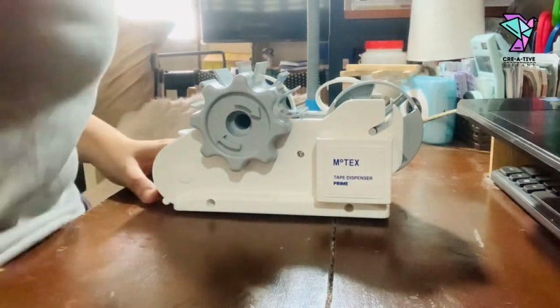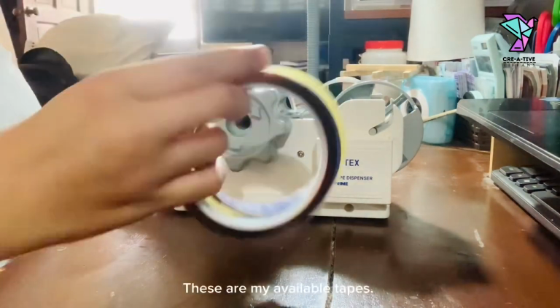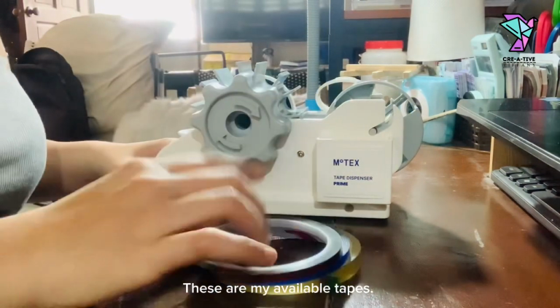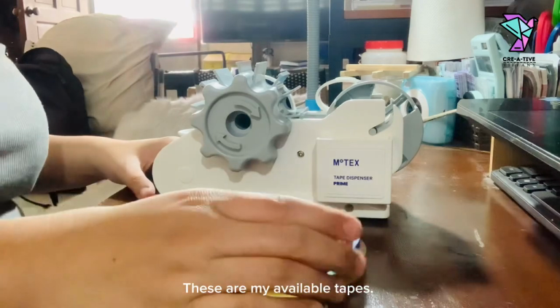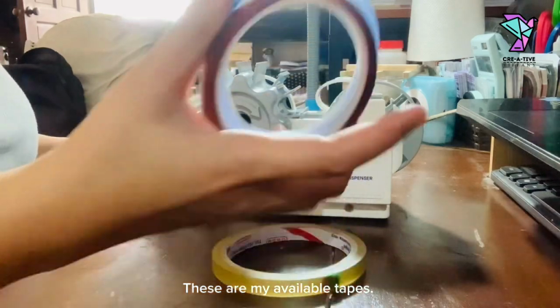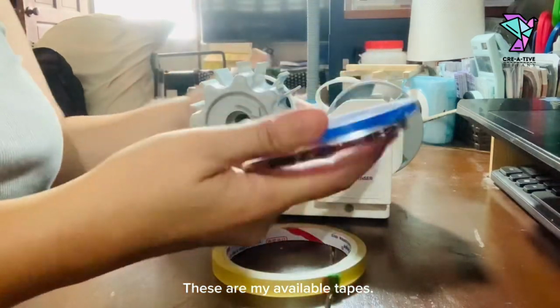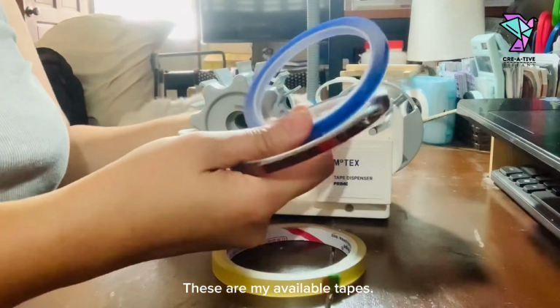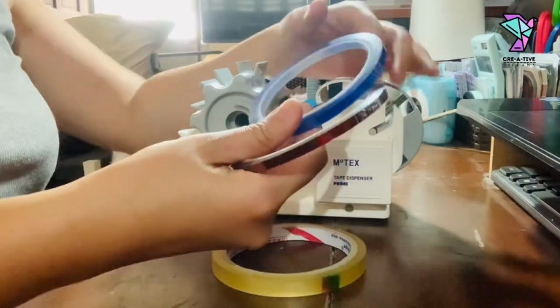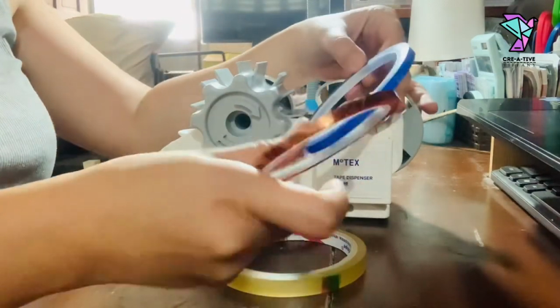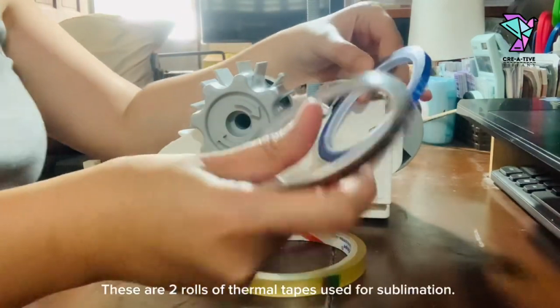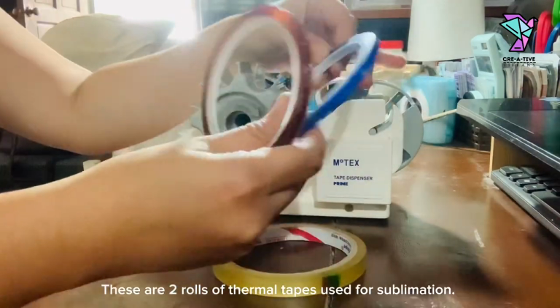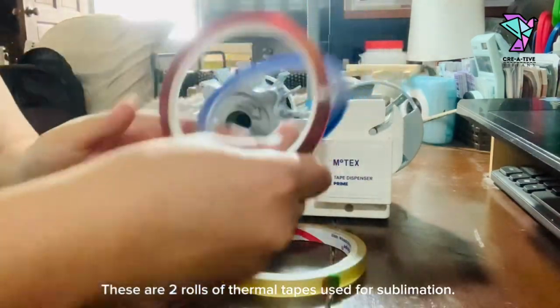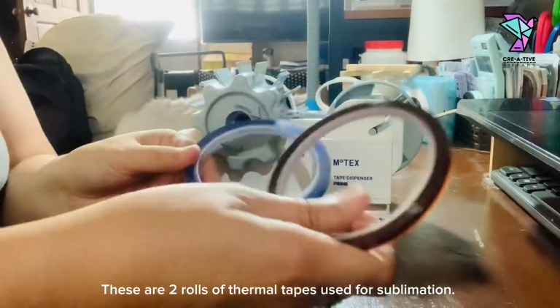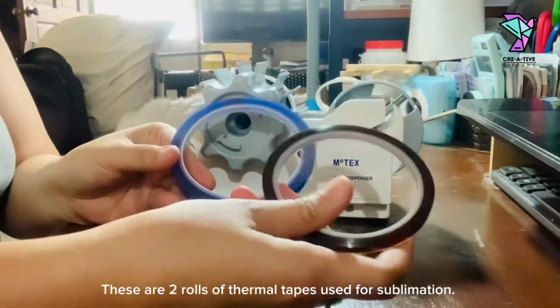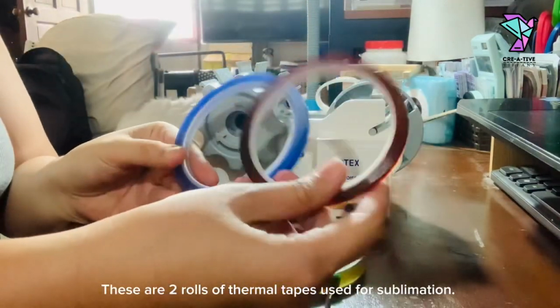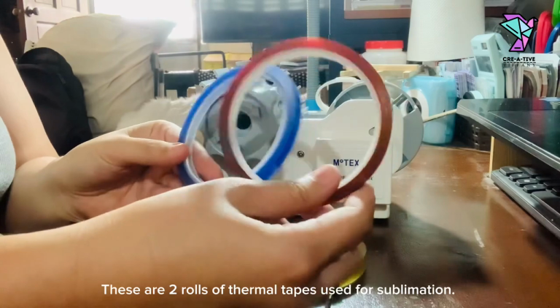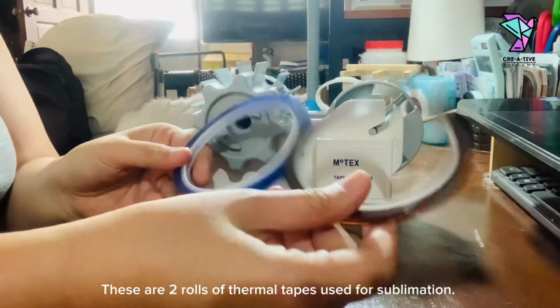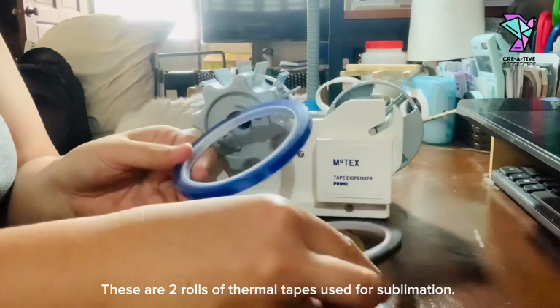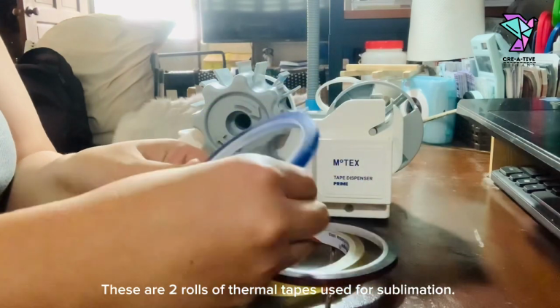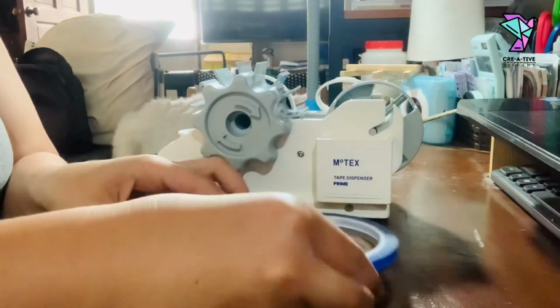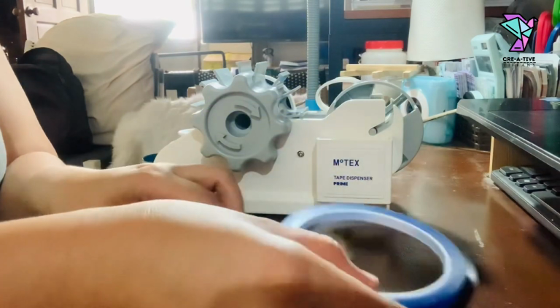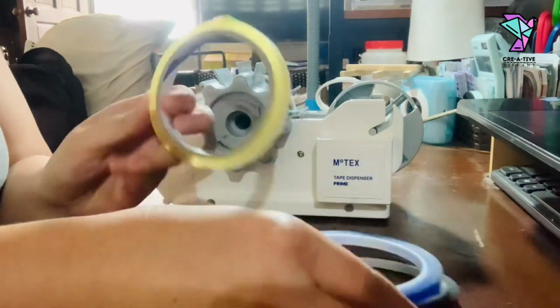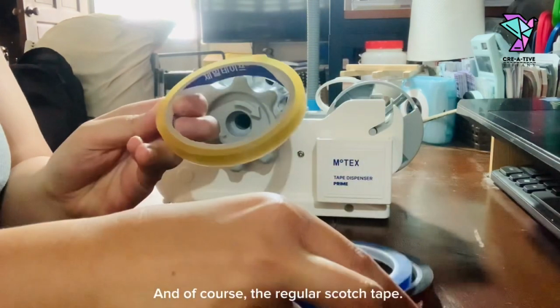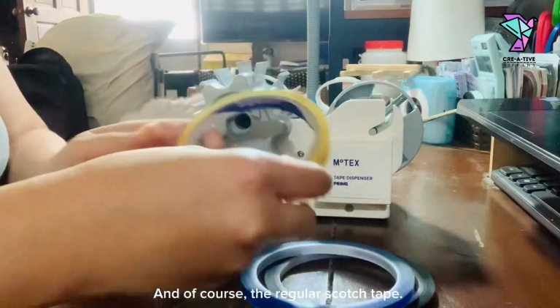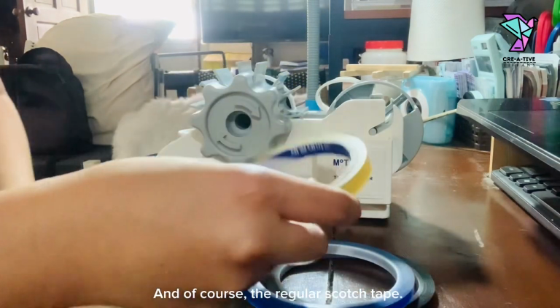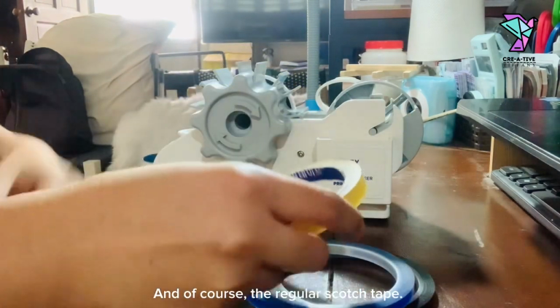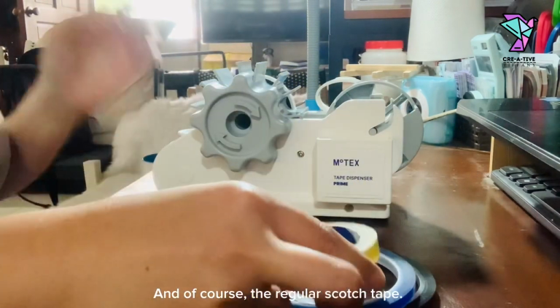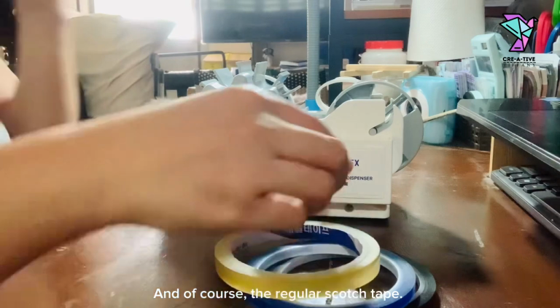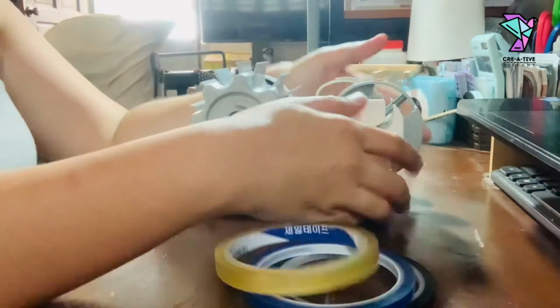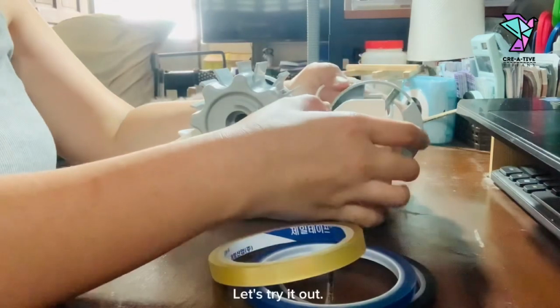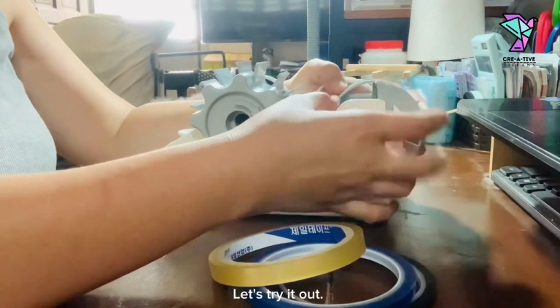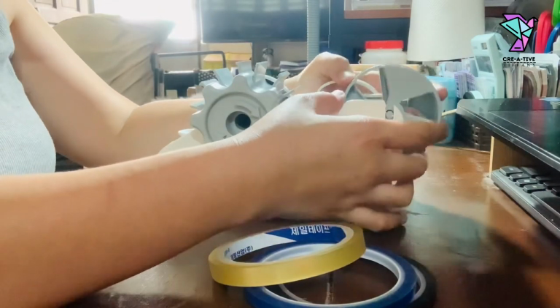These are my available tapes. These are two rolls of thermal tapes used for sublimation, and of course the regular scotch tape. Let's try it out.